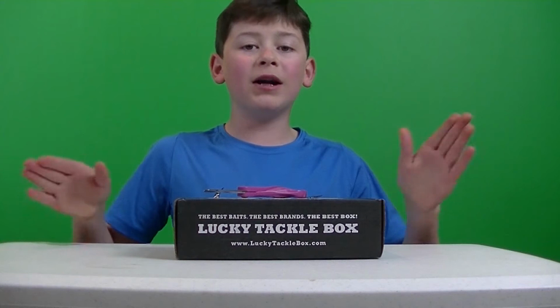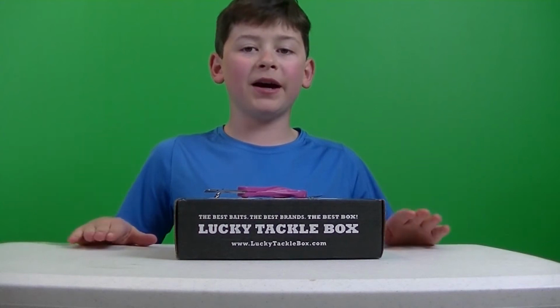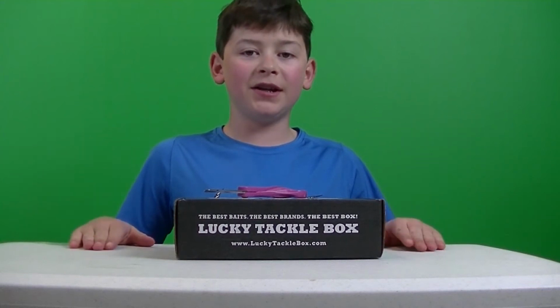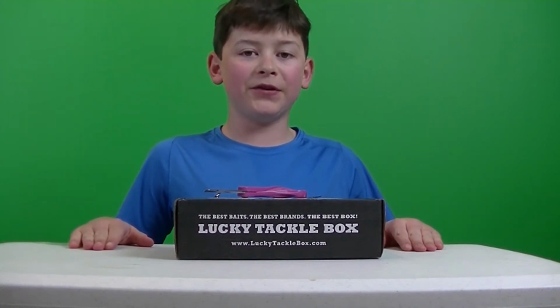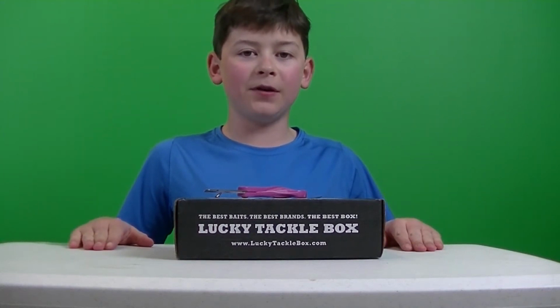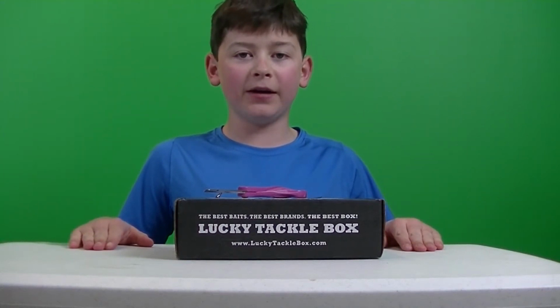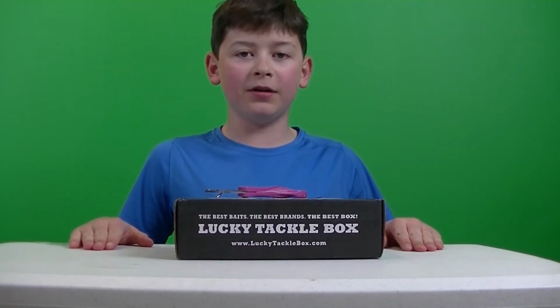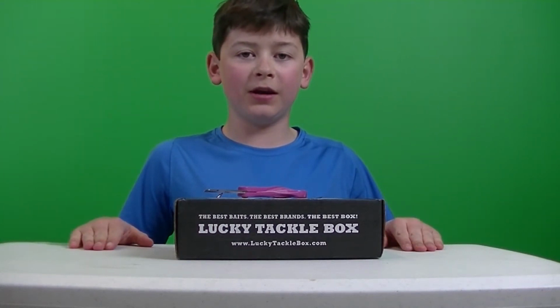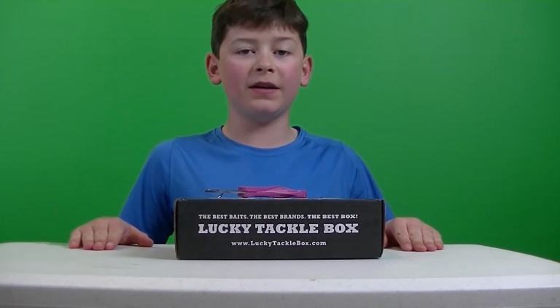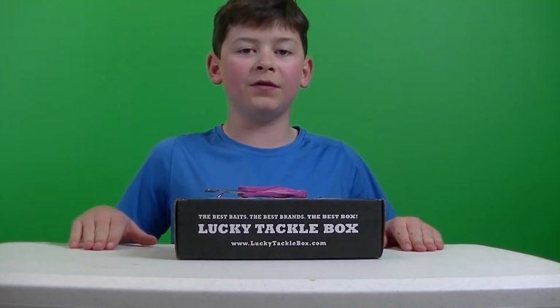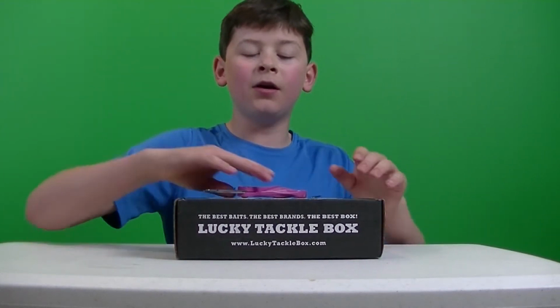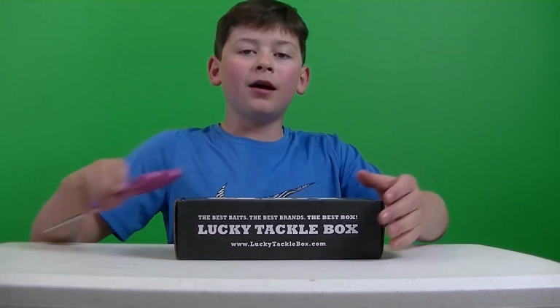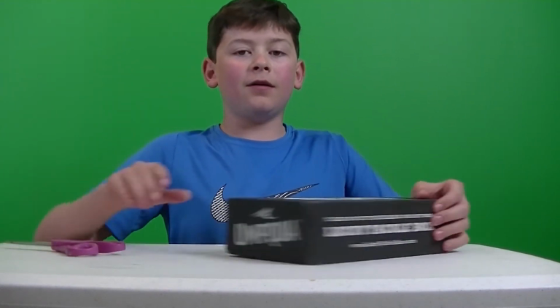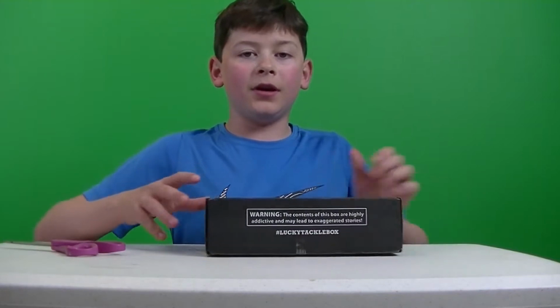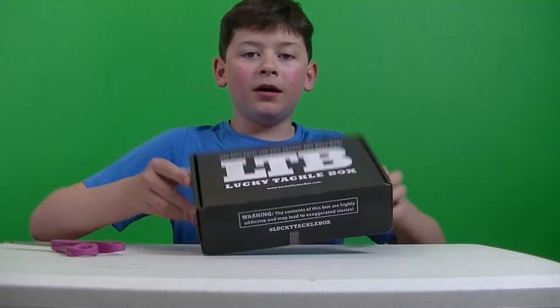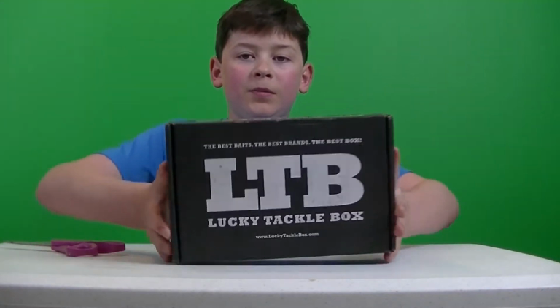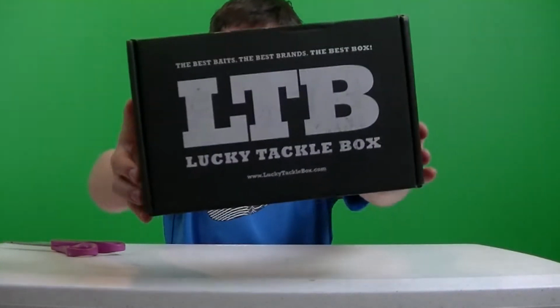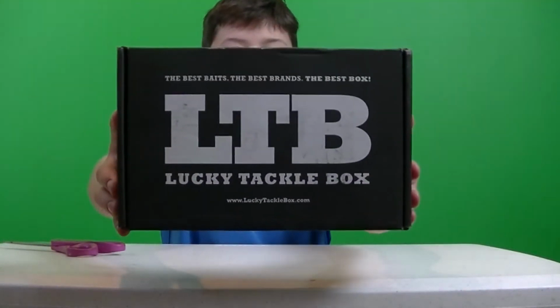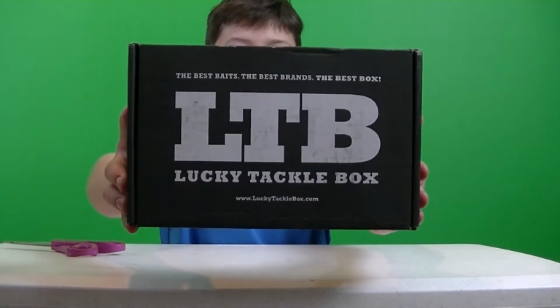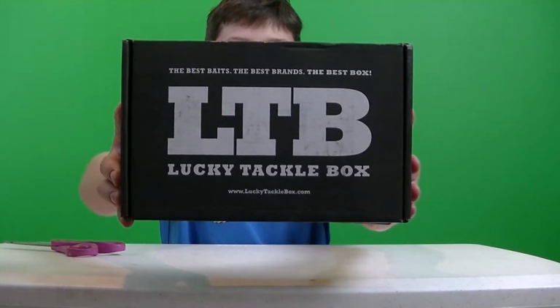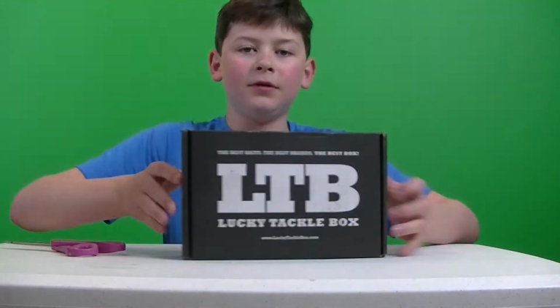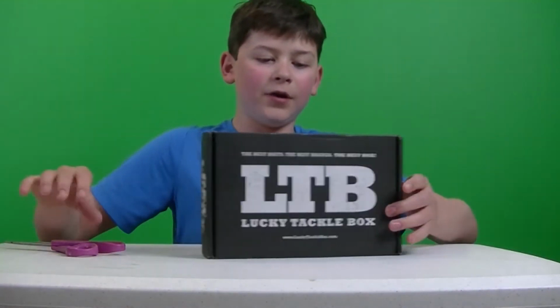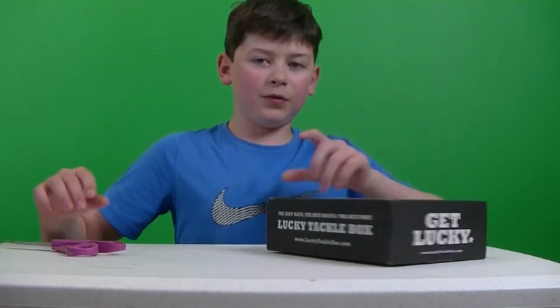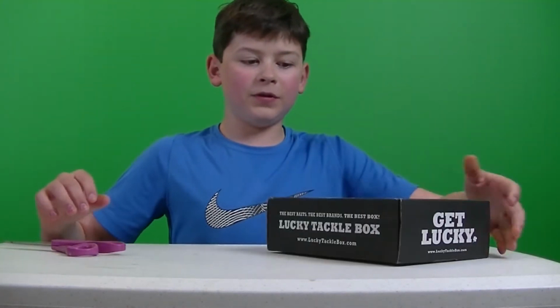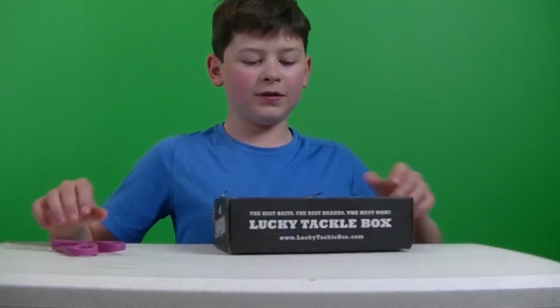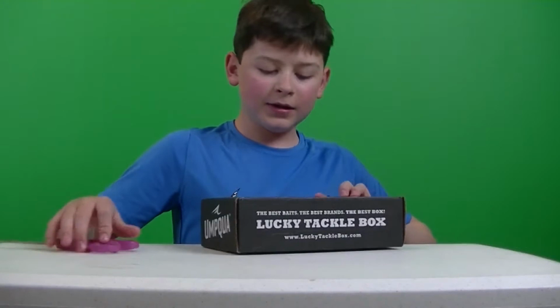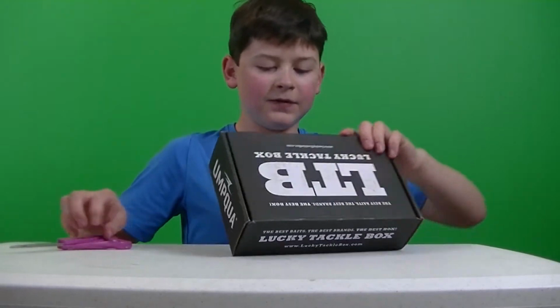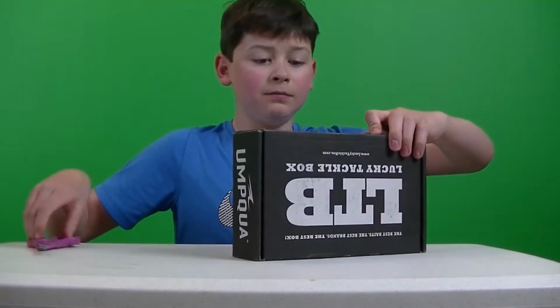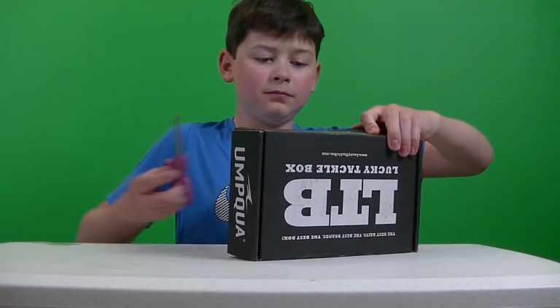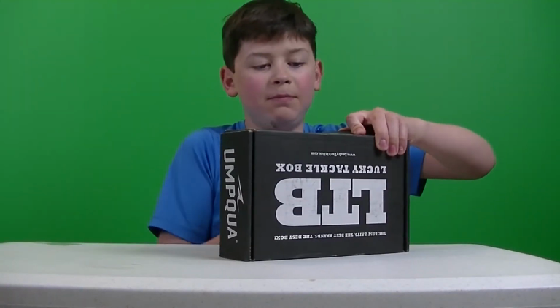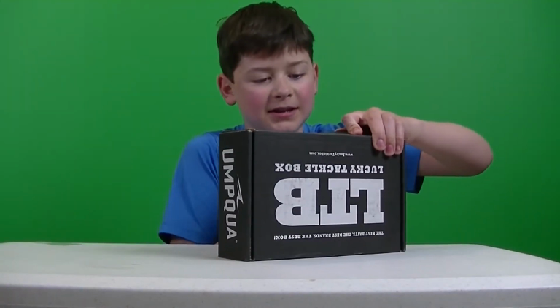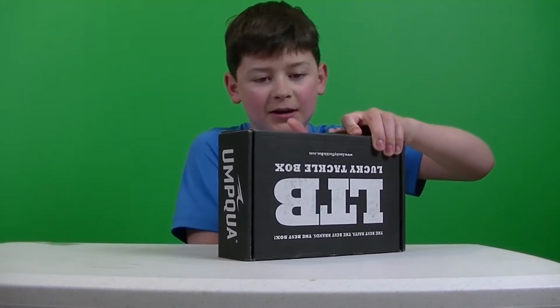What is up guys, it is FishCraft here, back with another video. In this video I have the LTB of April 2017, BassXL.